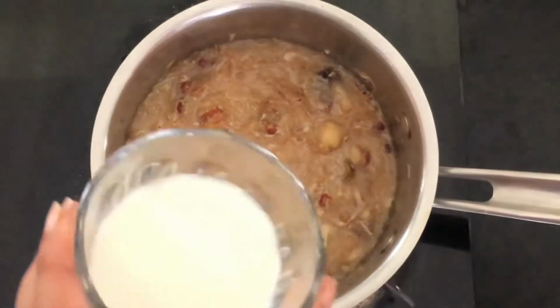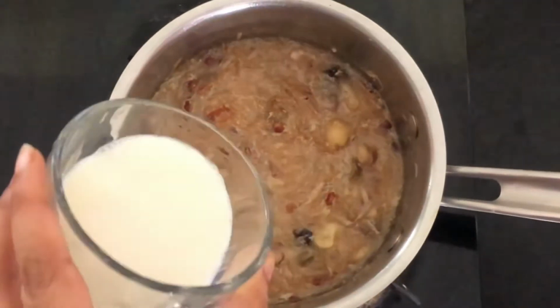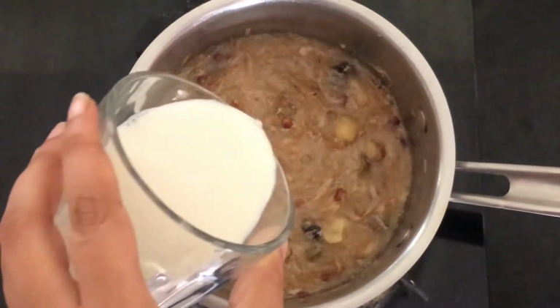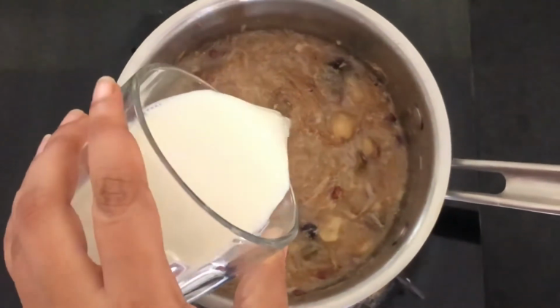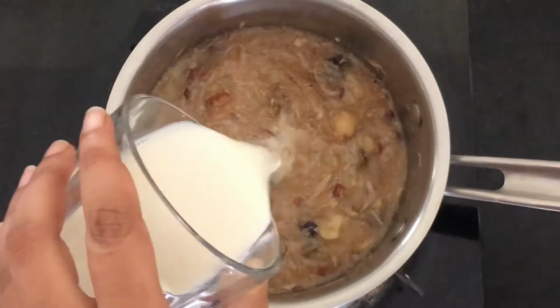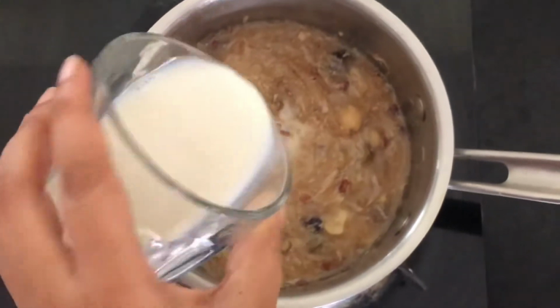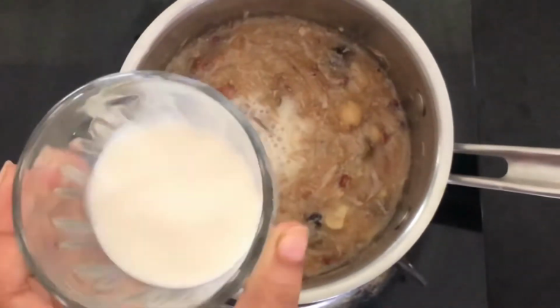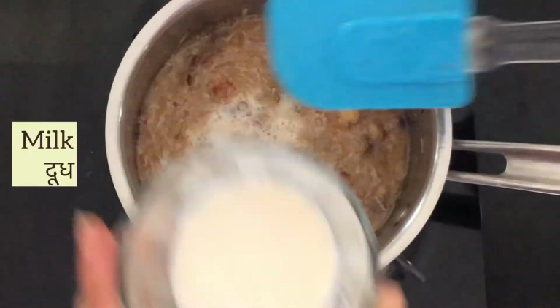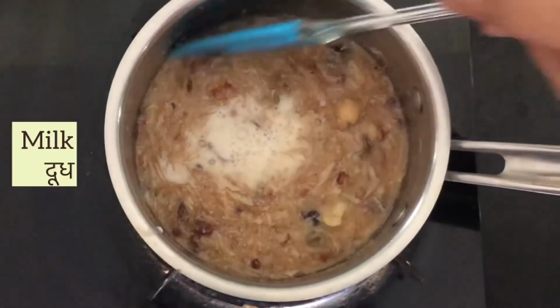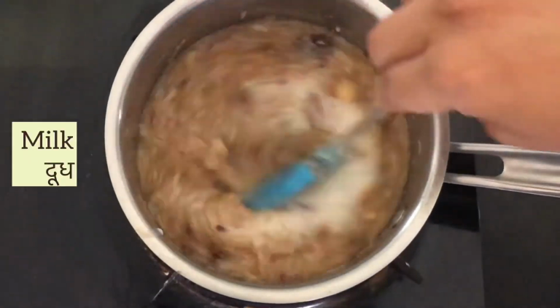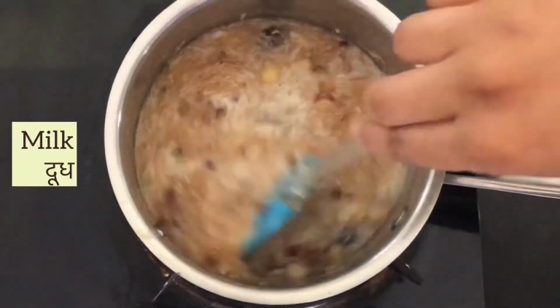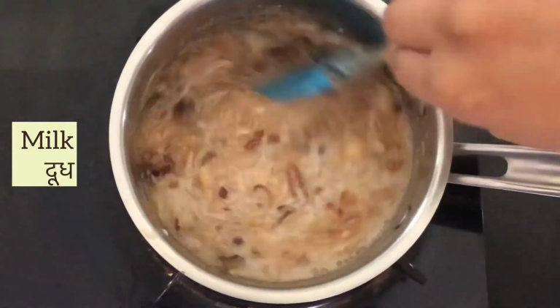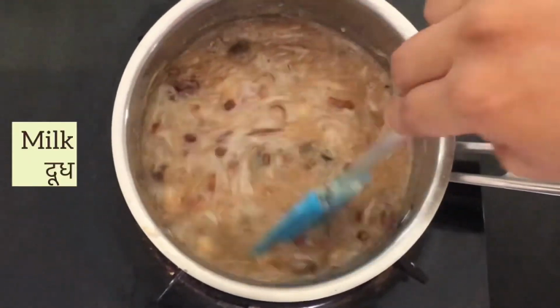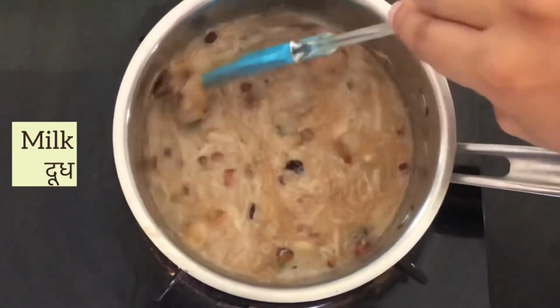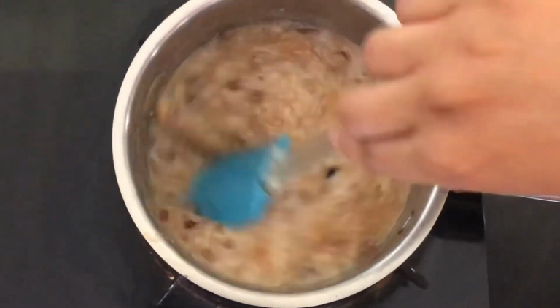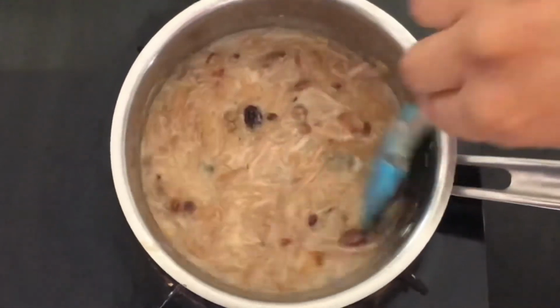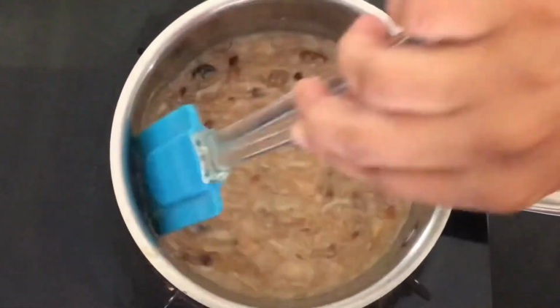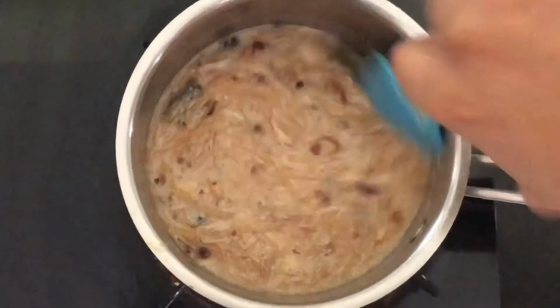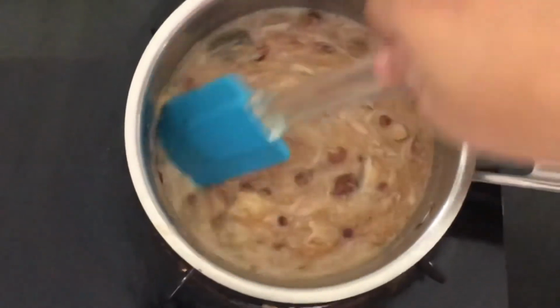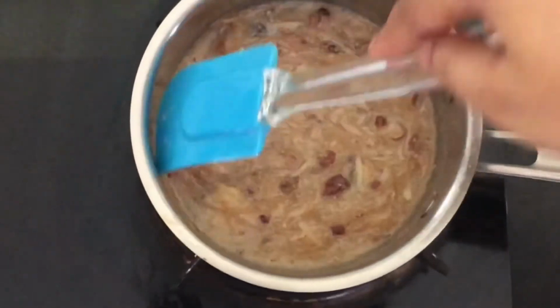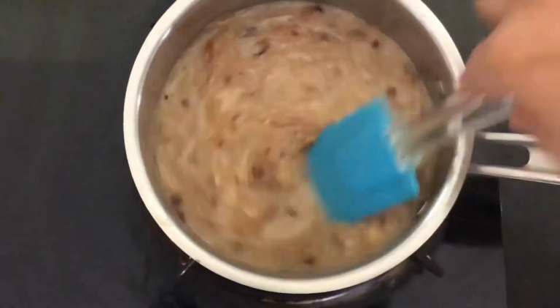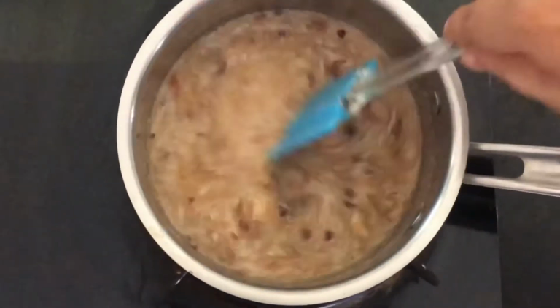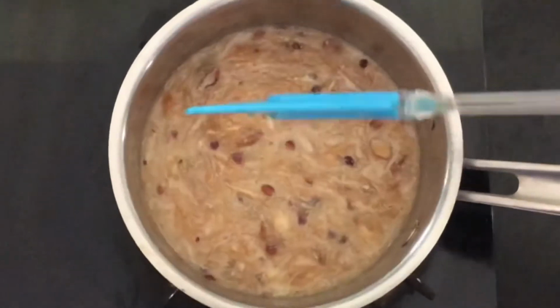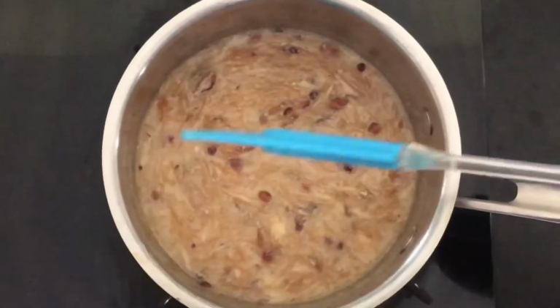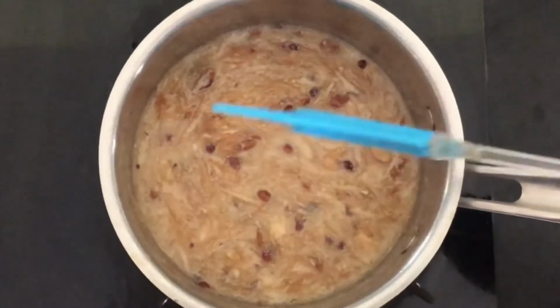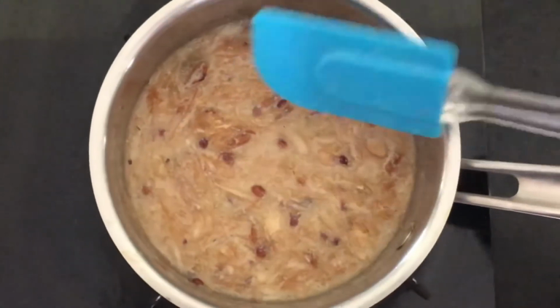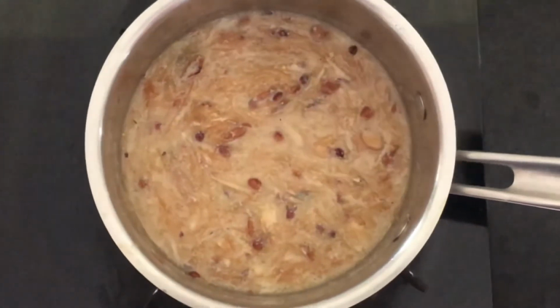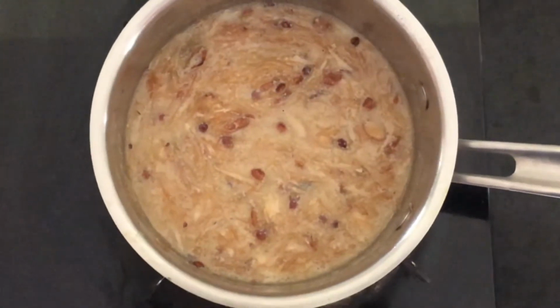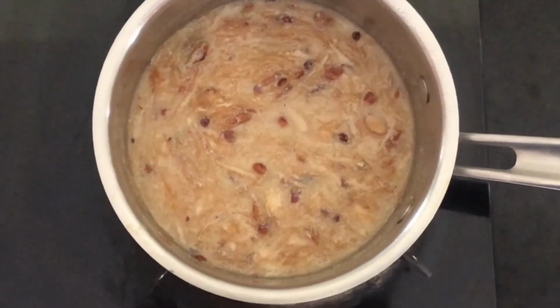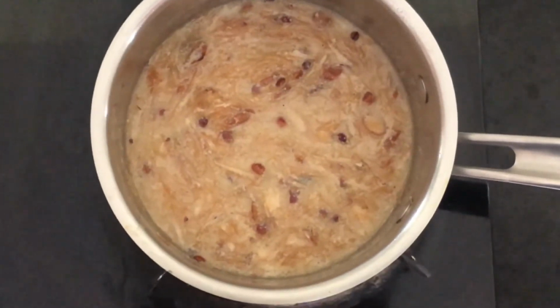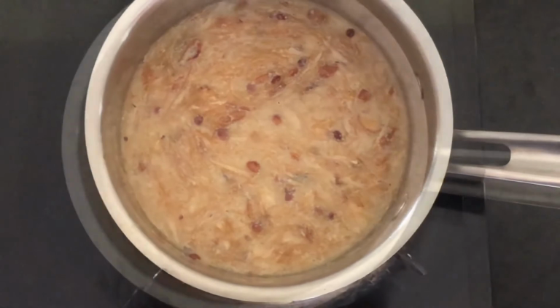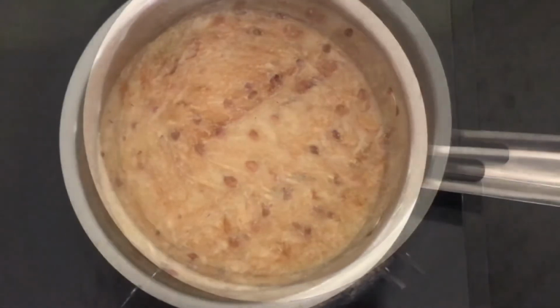We will add the remaining milk to it. After adding milk, we will allow it to boil once and then serve it. By that time, note down the ingredients.